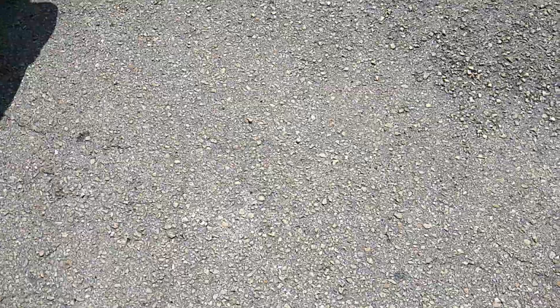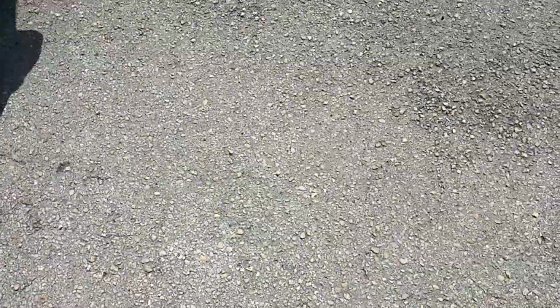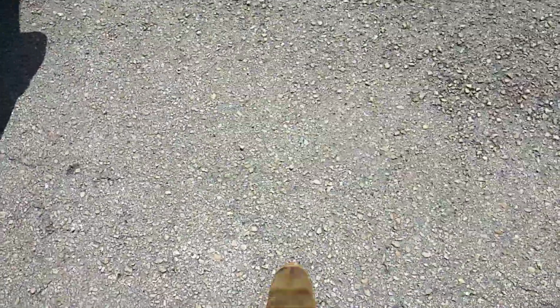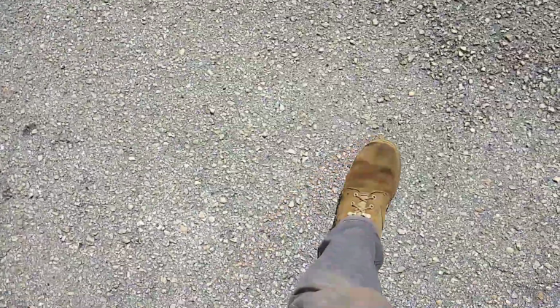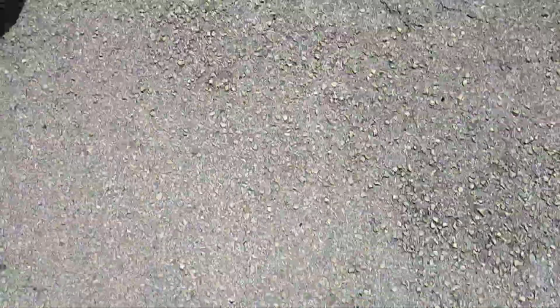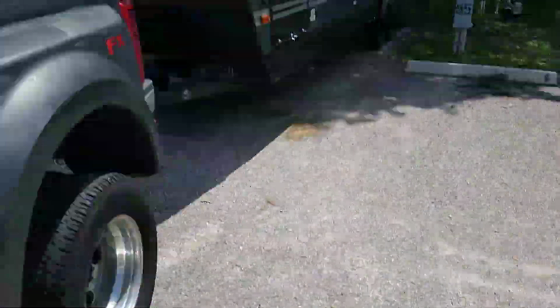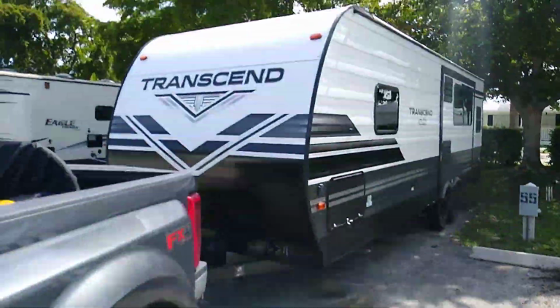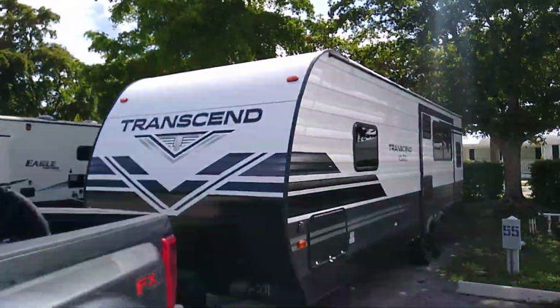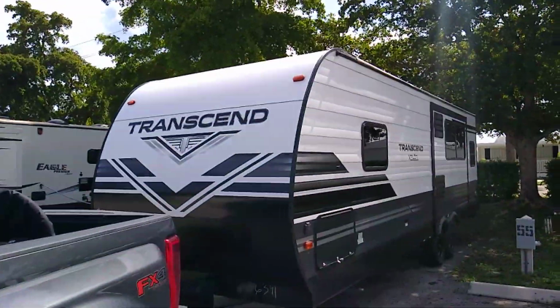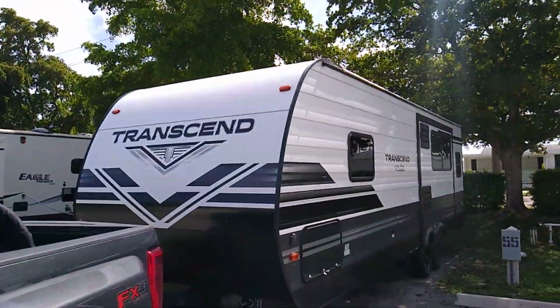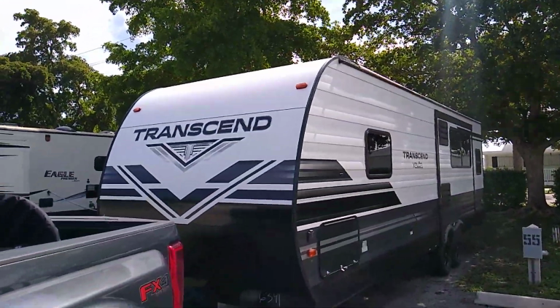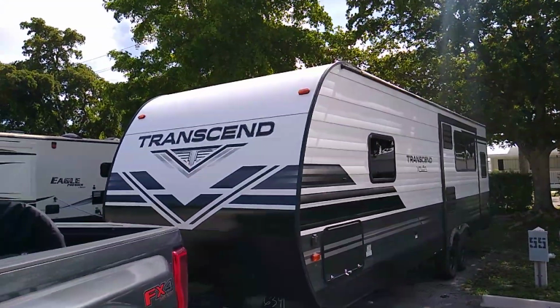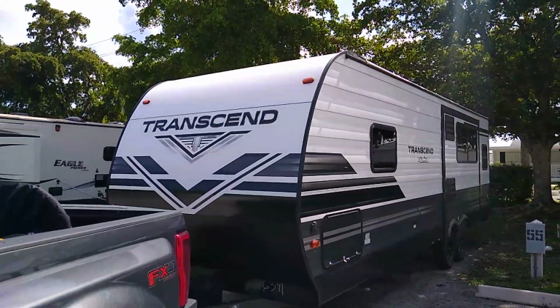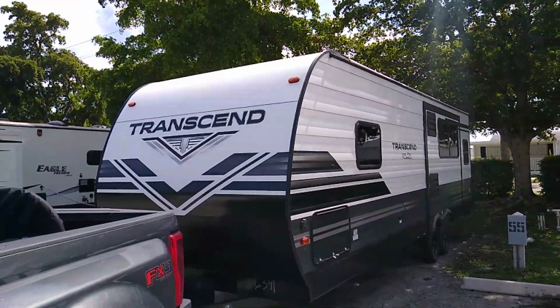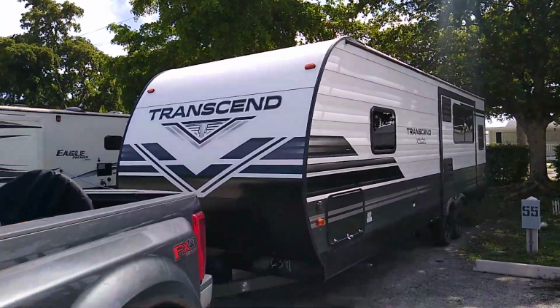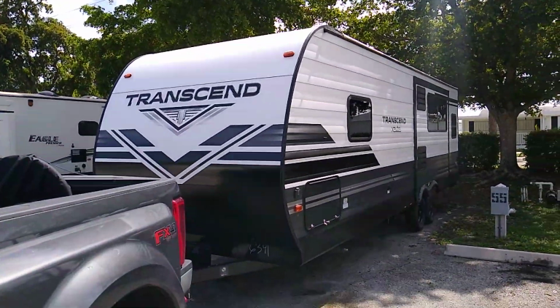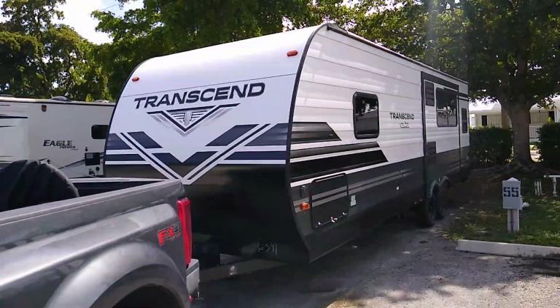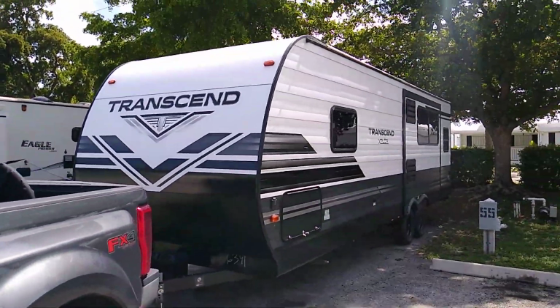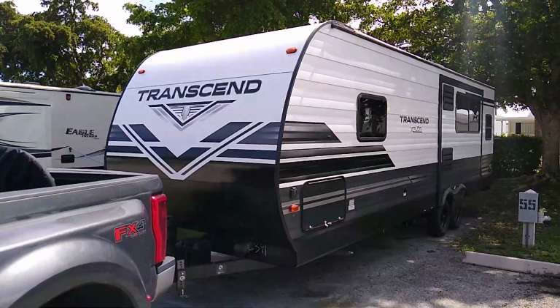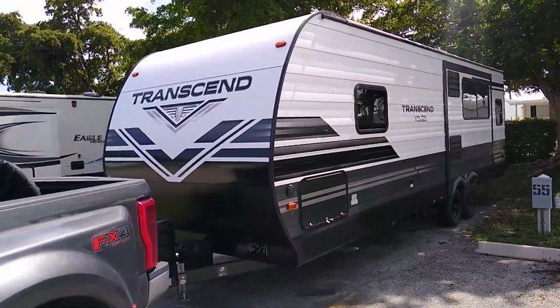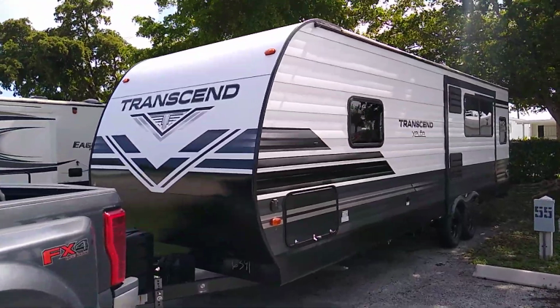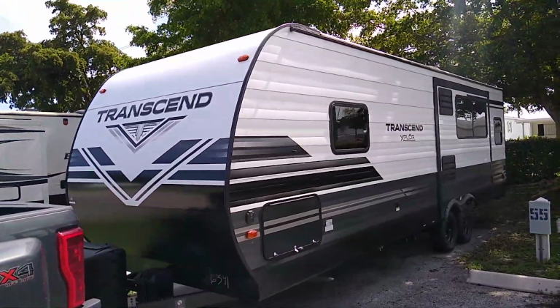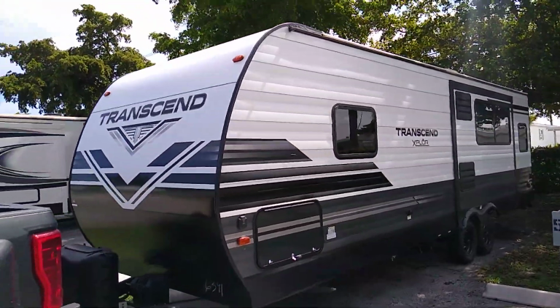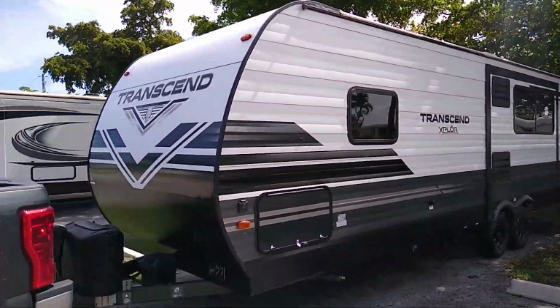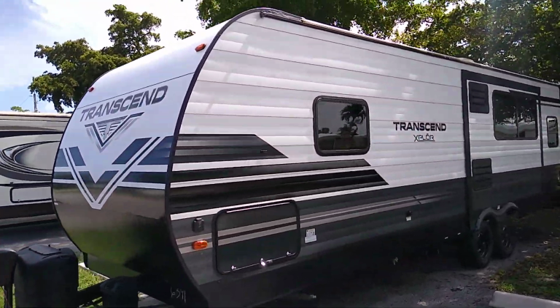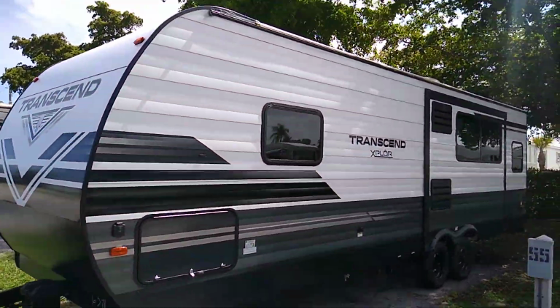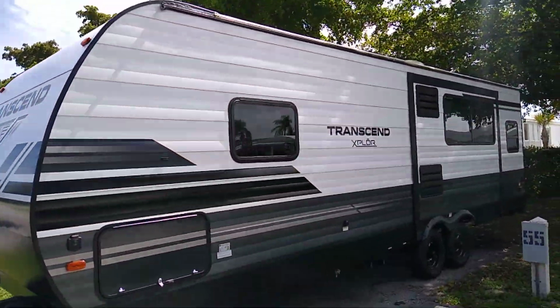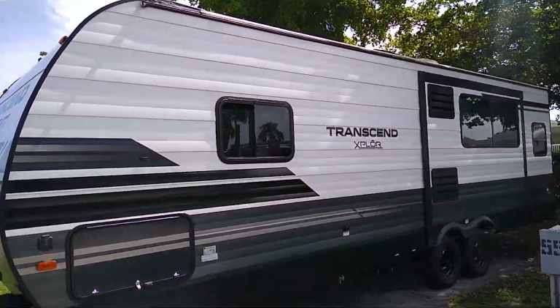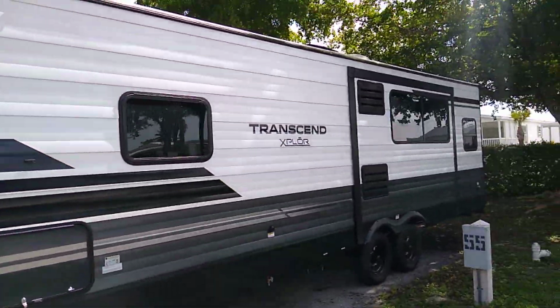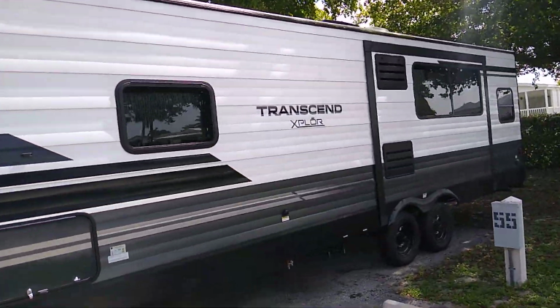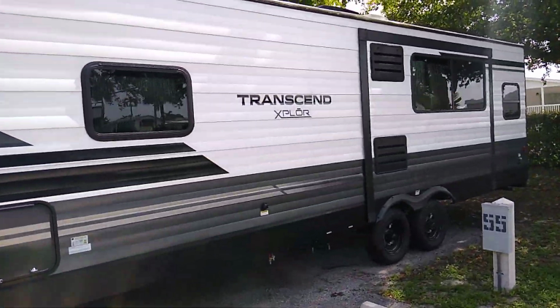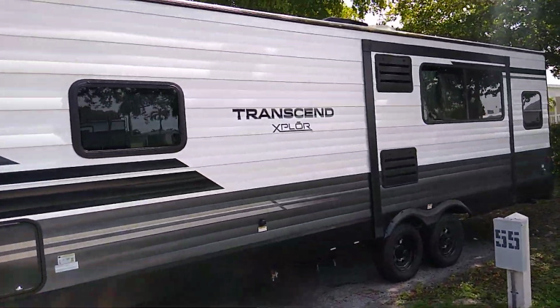All right, walk around — 2020 Transcend Explorer trailer — heading from Fort Lauderdale up towards Pensacola.